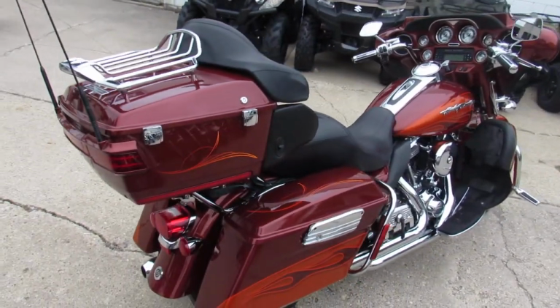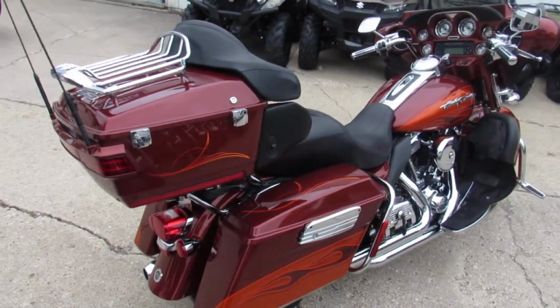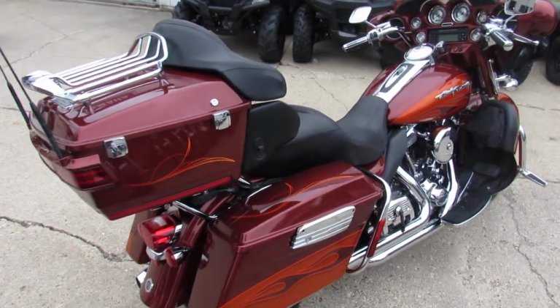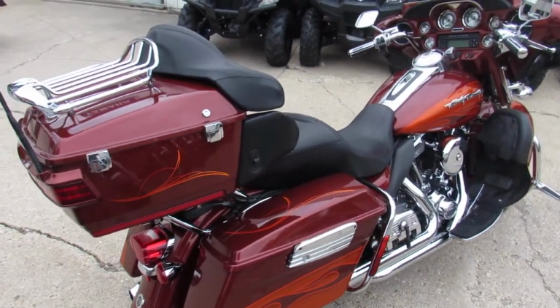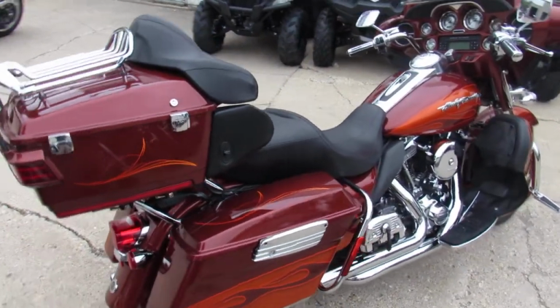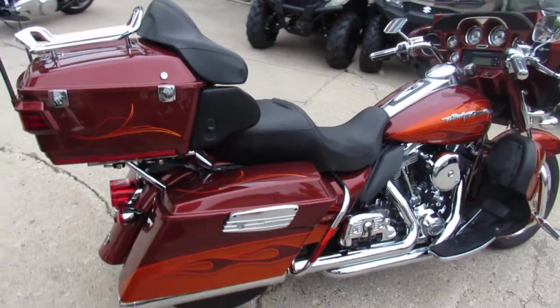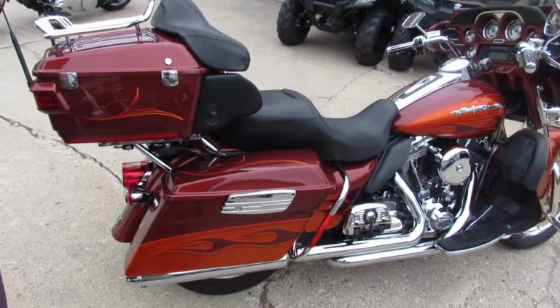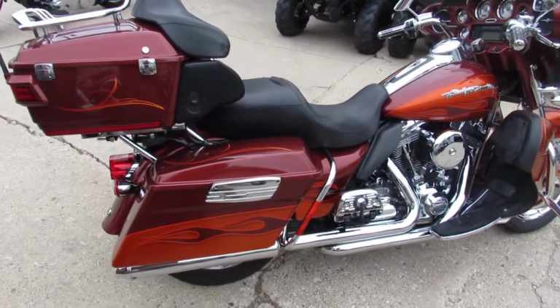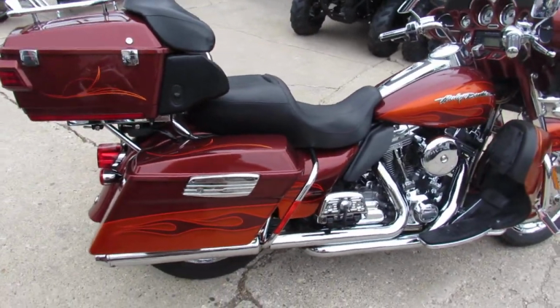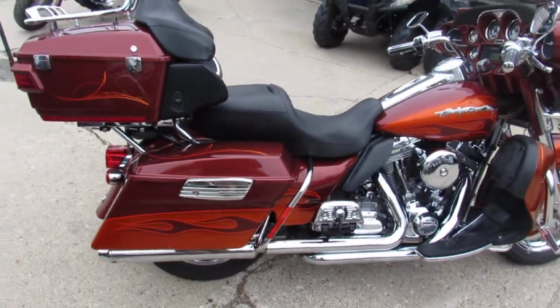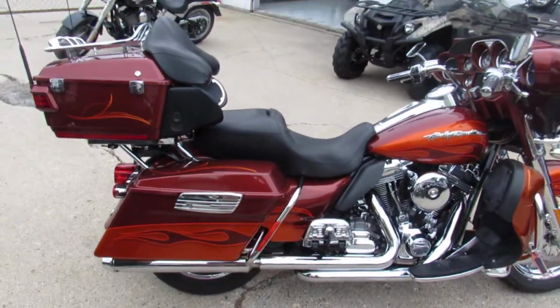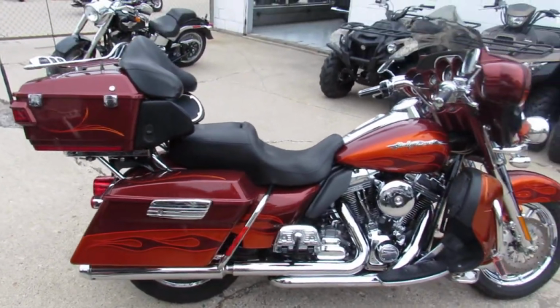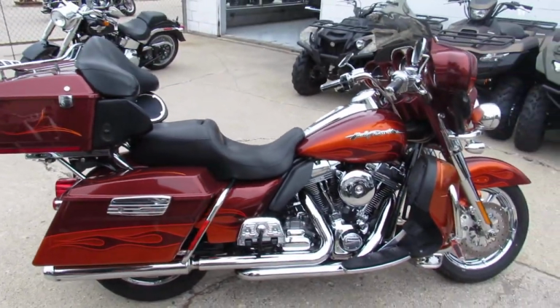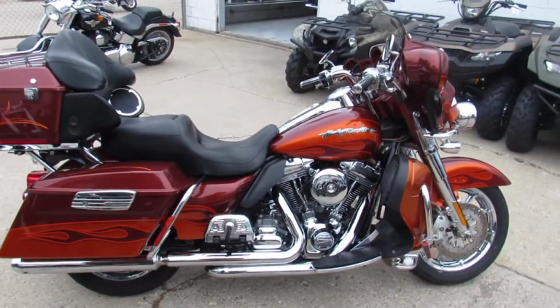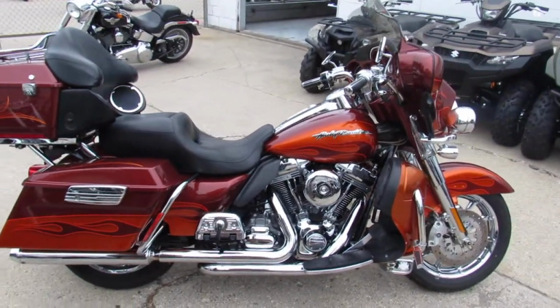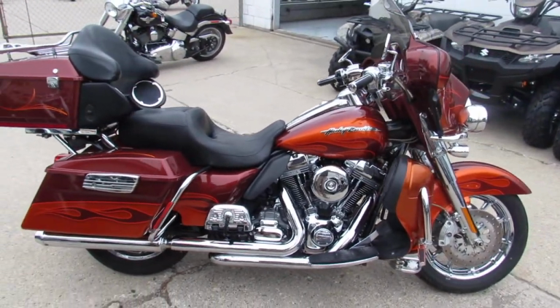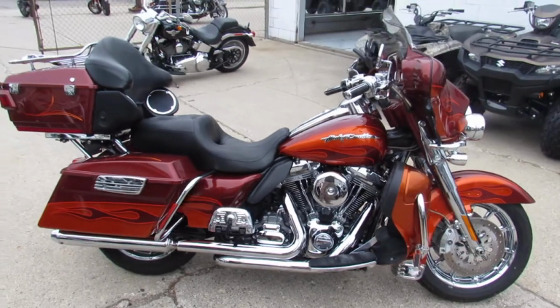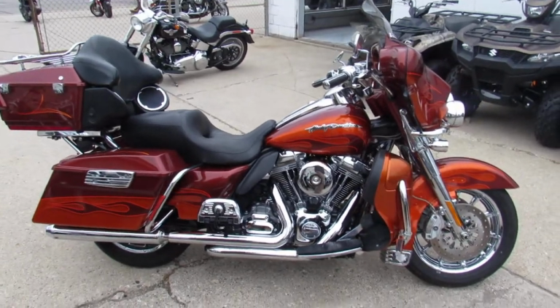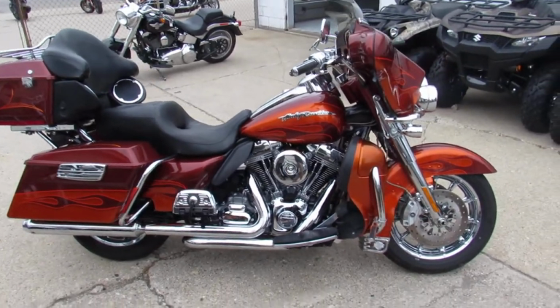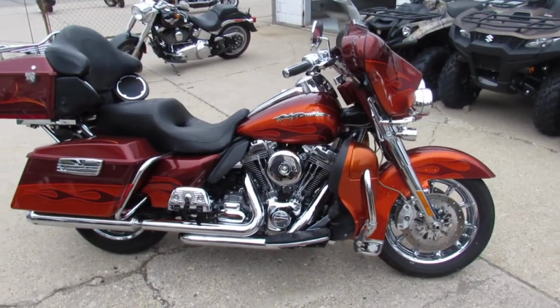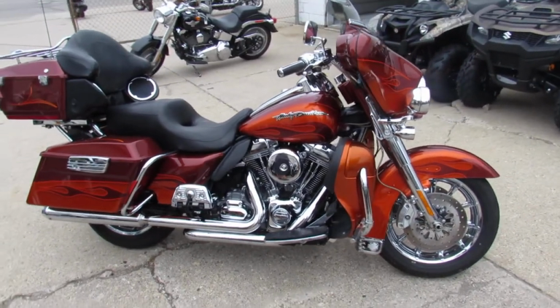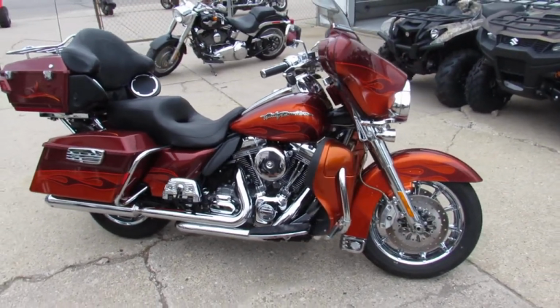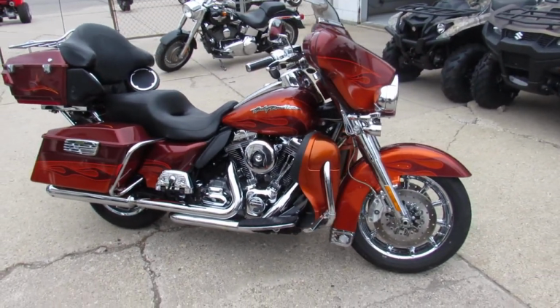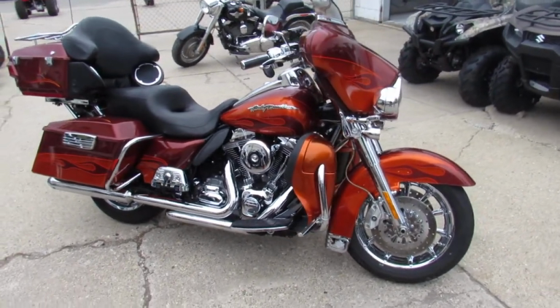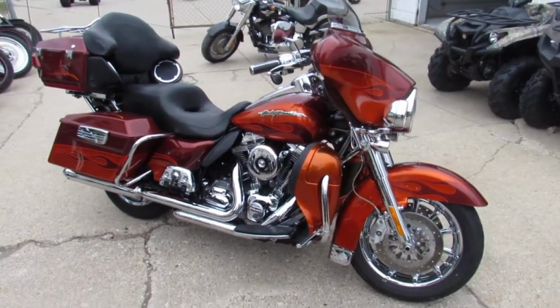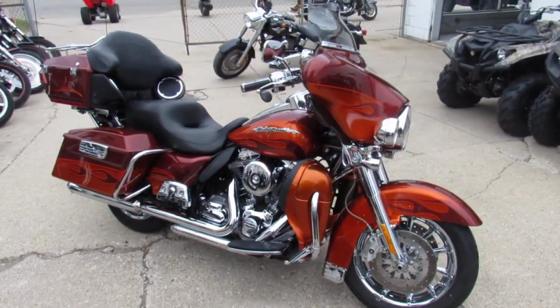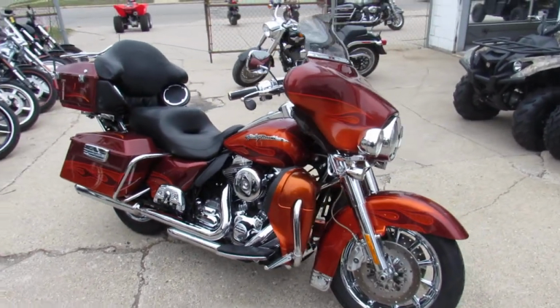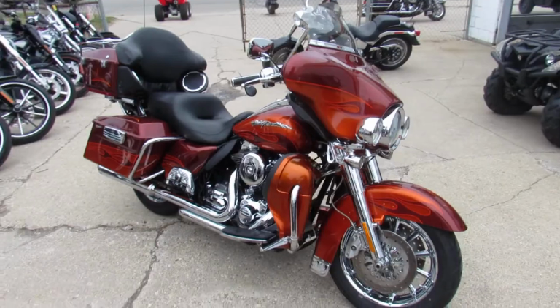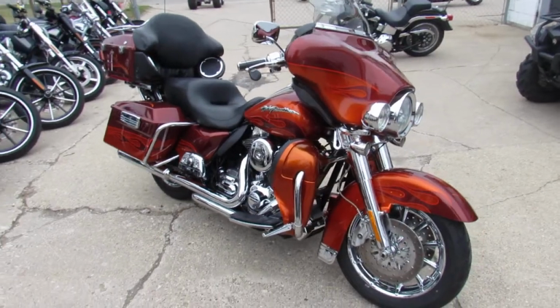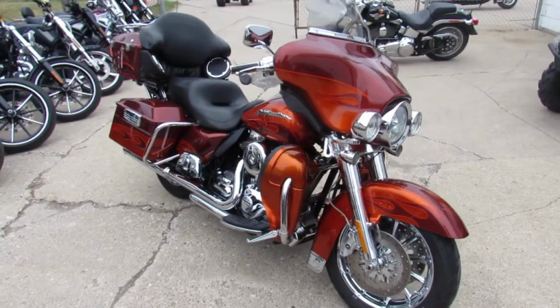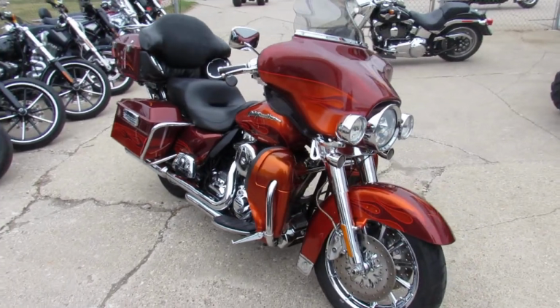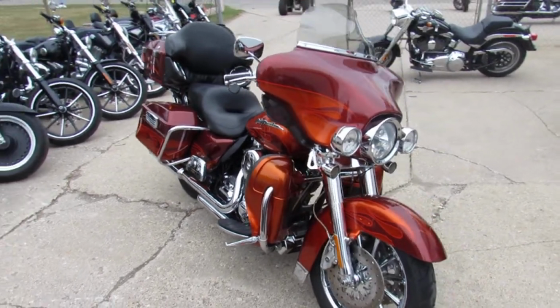It's got it all — 110 cubic inch Screaming Eagle motor, super trap exhaust, chrome wheels, chrome front end, chrome switch houses and much much more guys. Hard to find bike. Book on this thing $16,500, steal it at $10,999 guys.